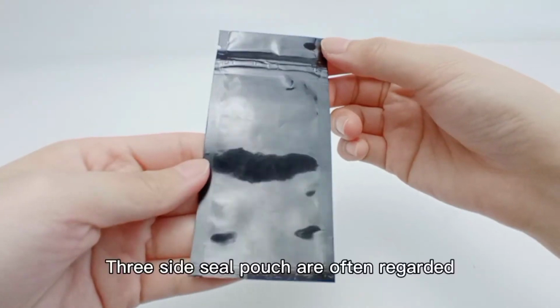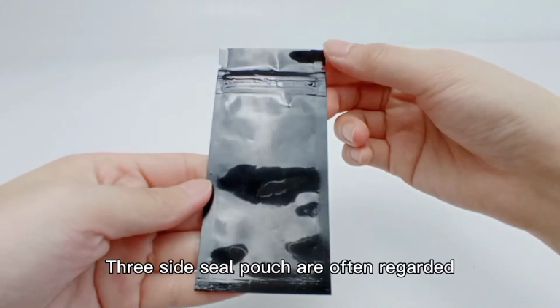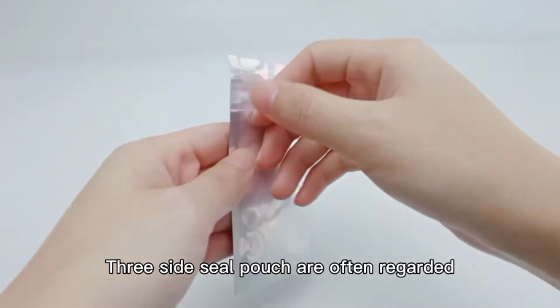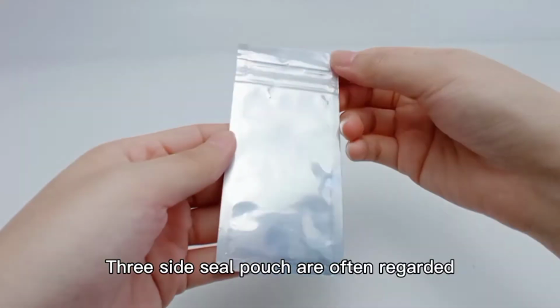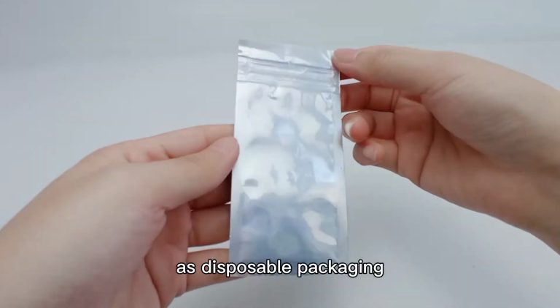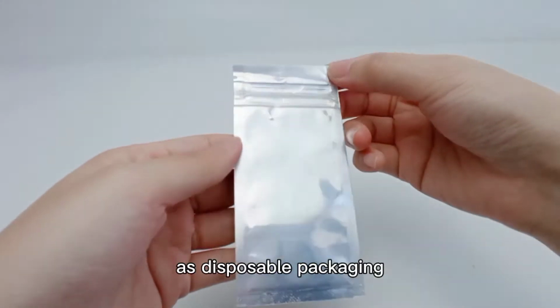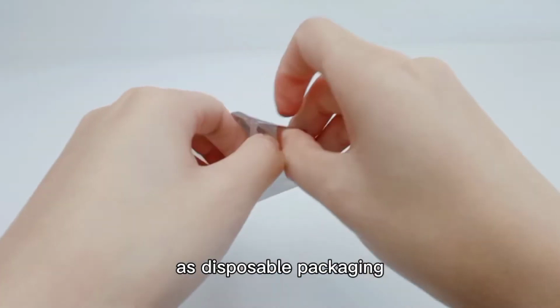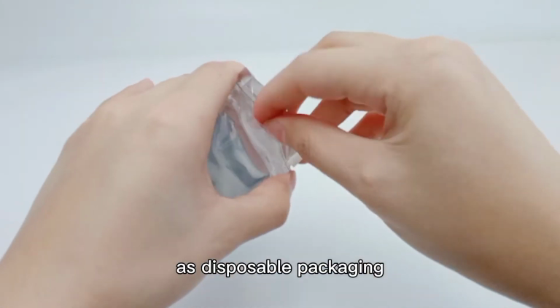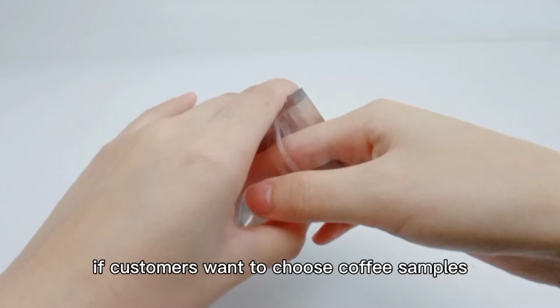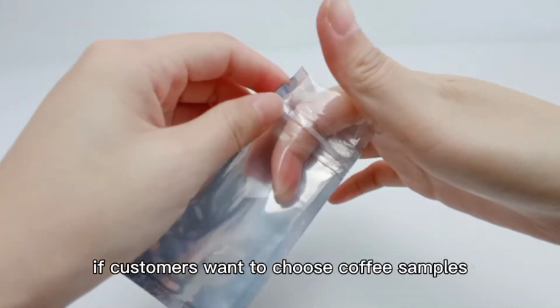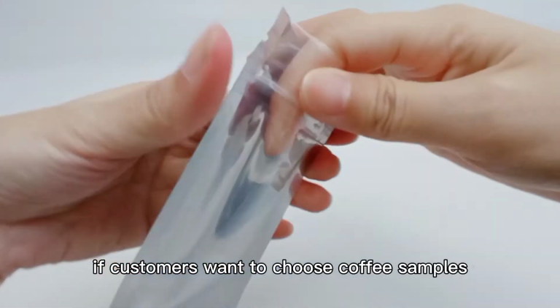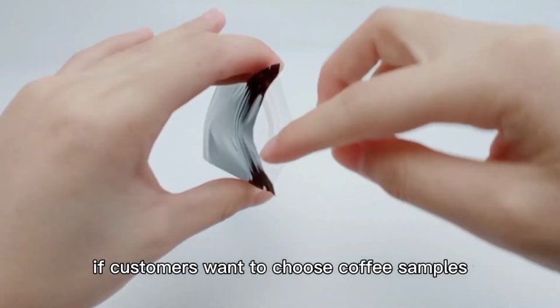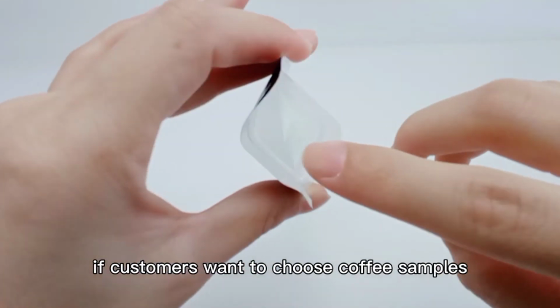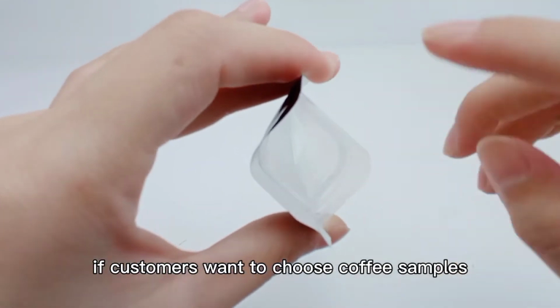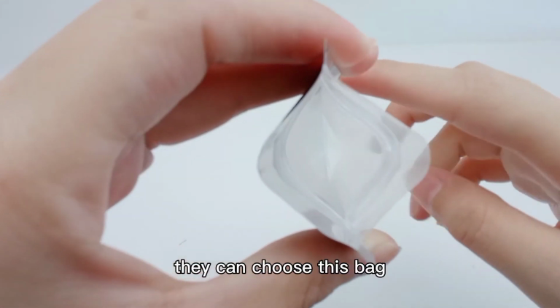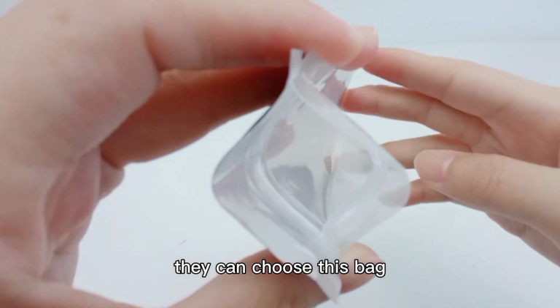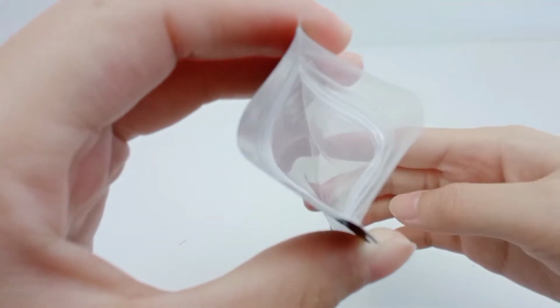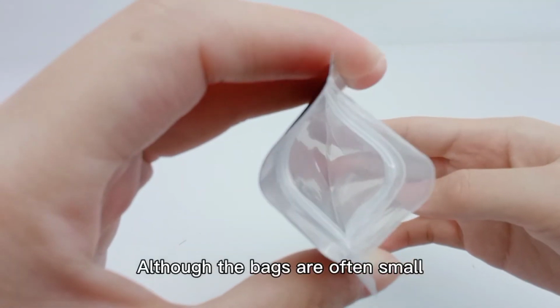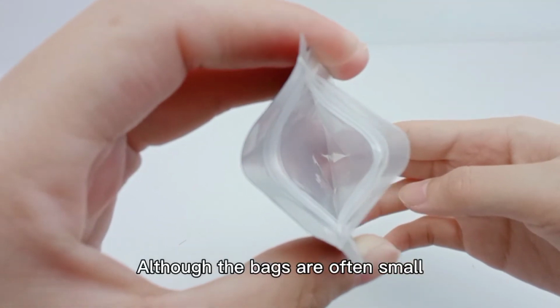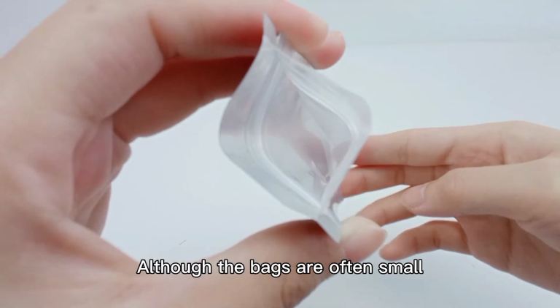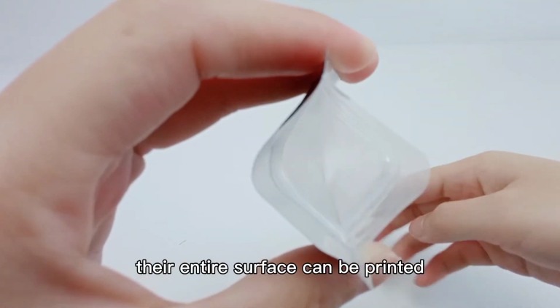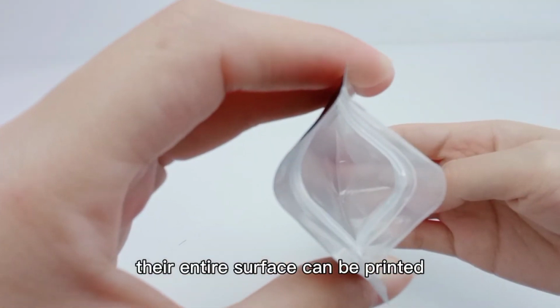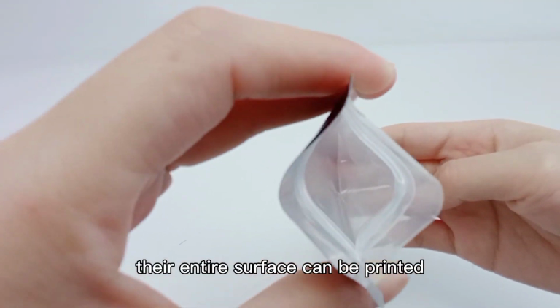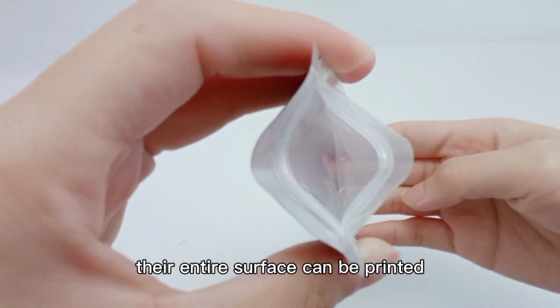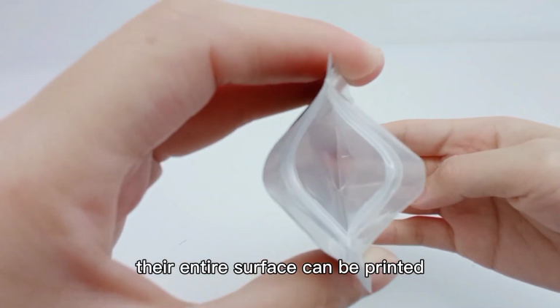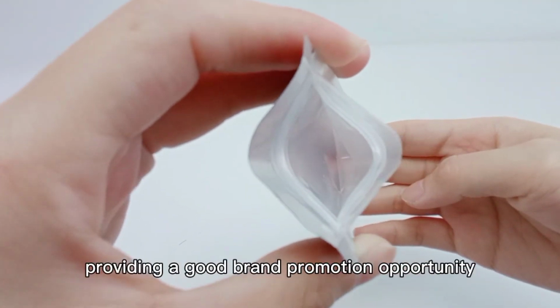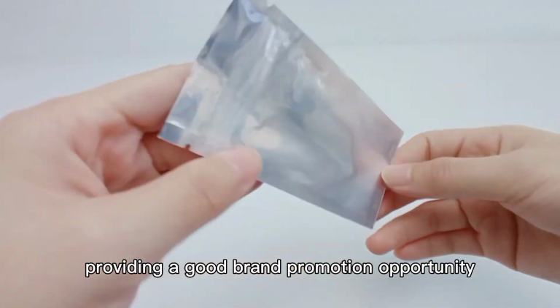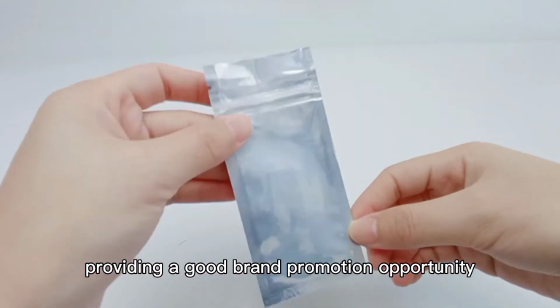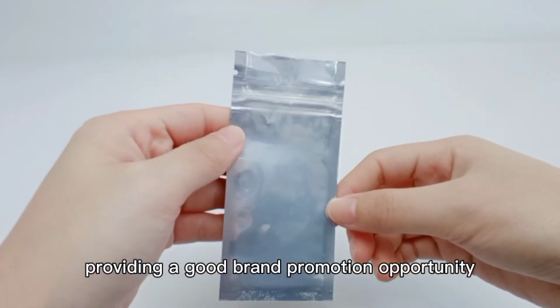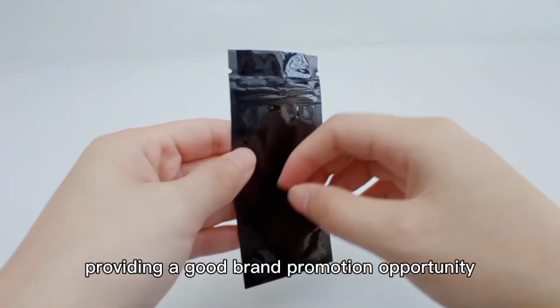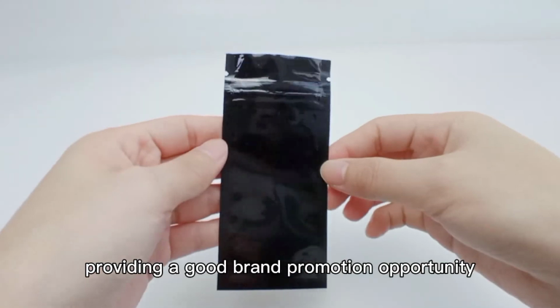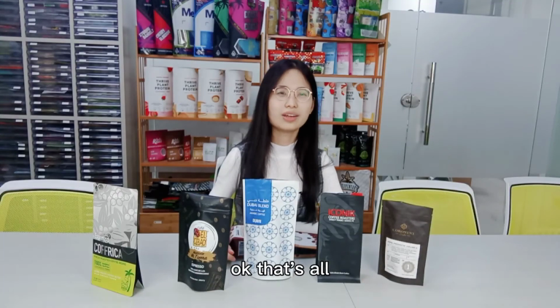Three-sided seal pouches are often regarded as disposable packaging. If customers want to choose coffee samples, they can choose this bag. Although the bags are small, their entire surface can be printed, providing a good brand promotion opportunity.